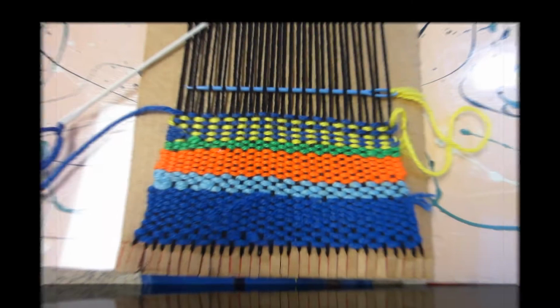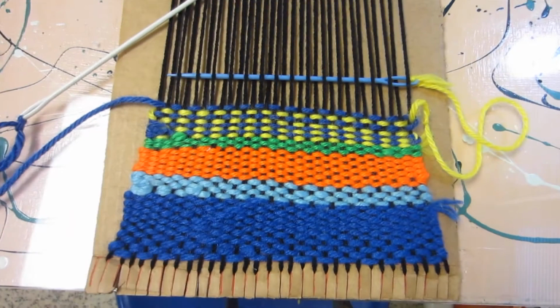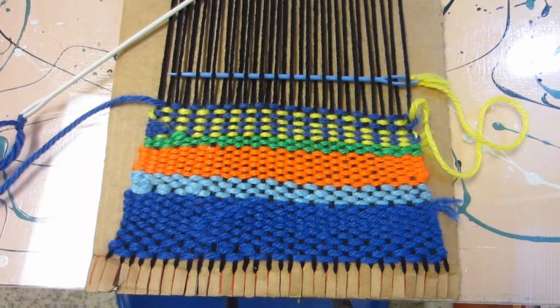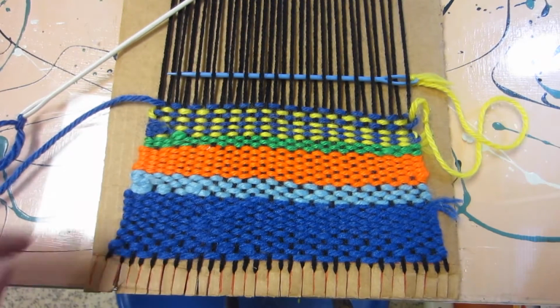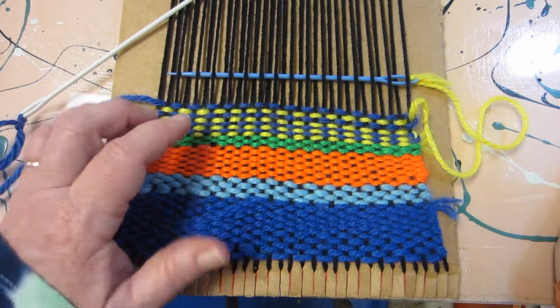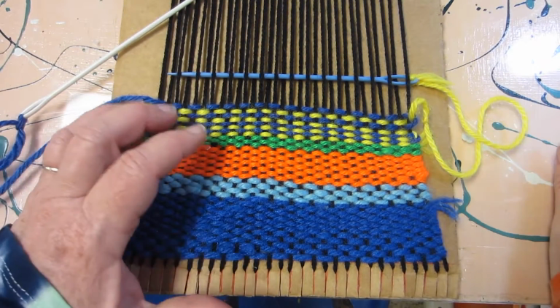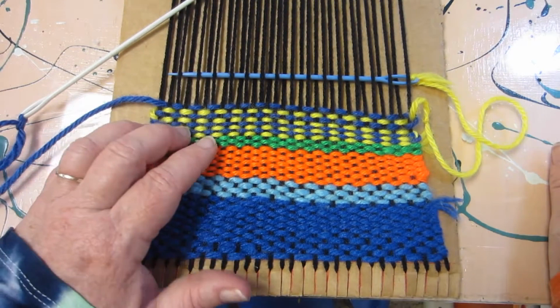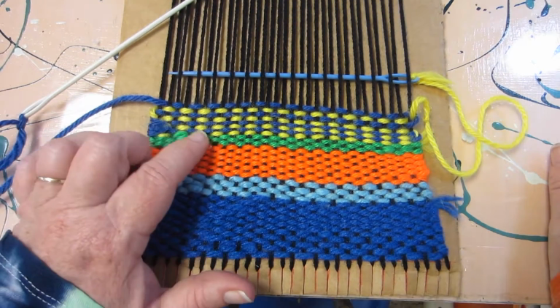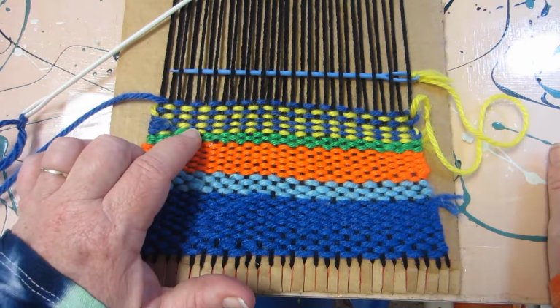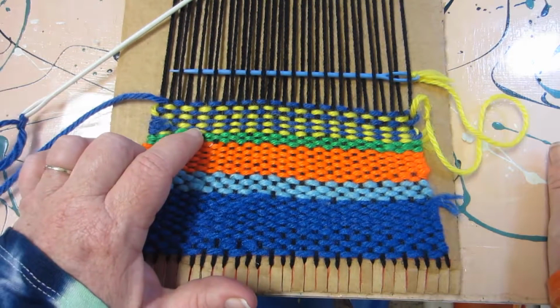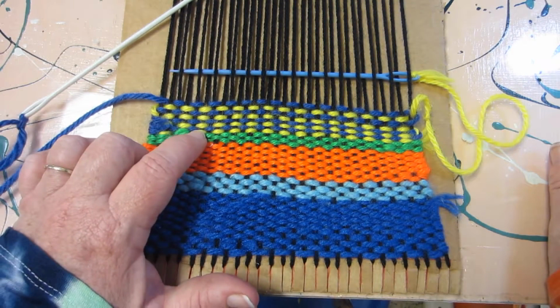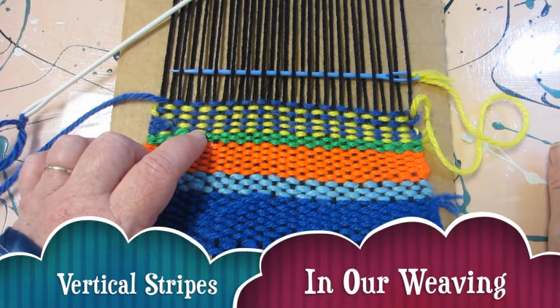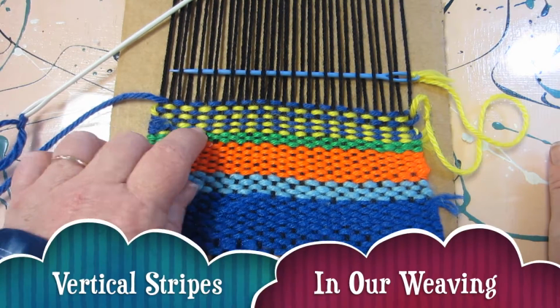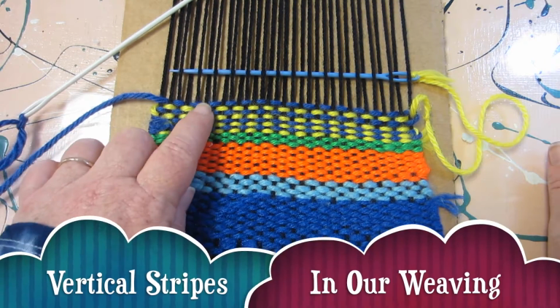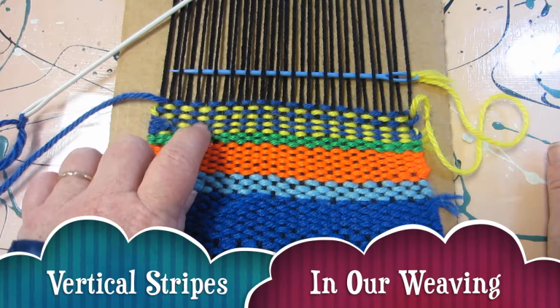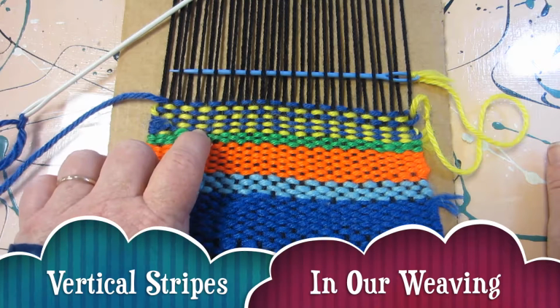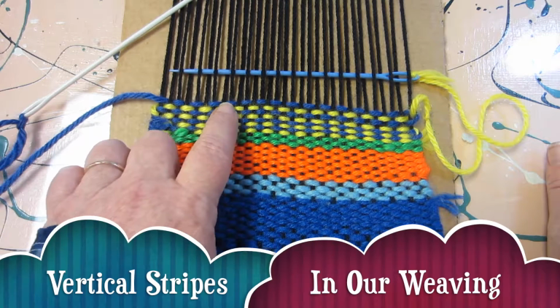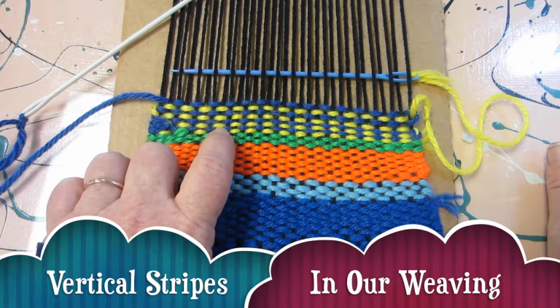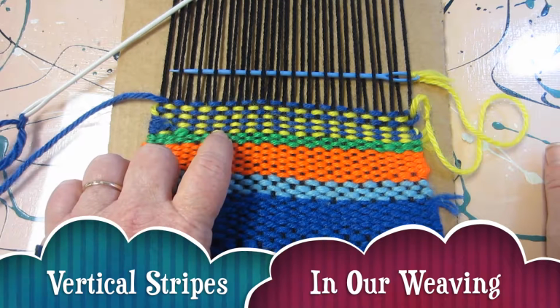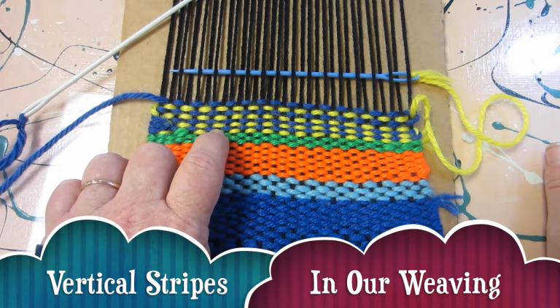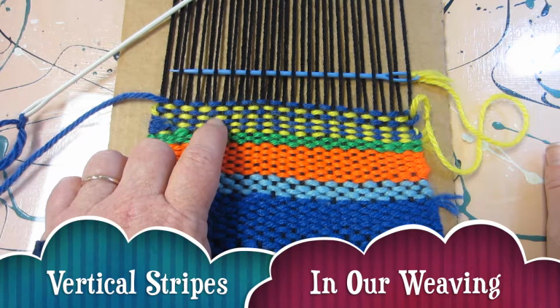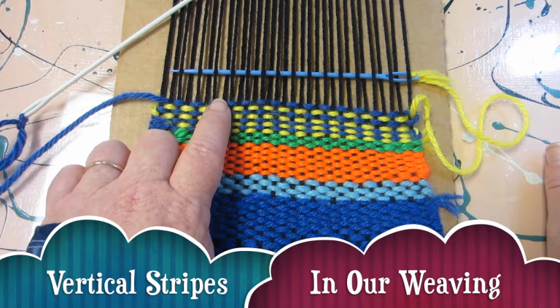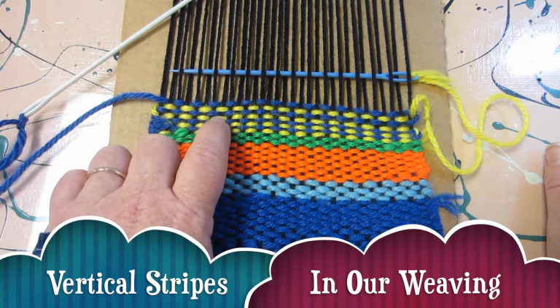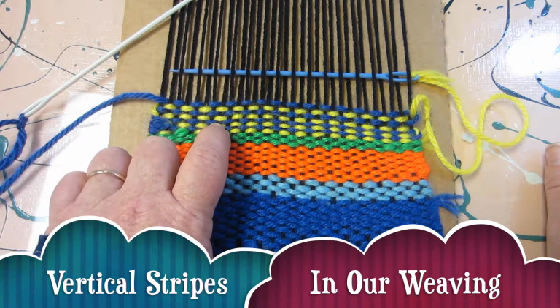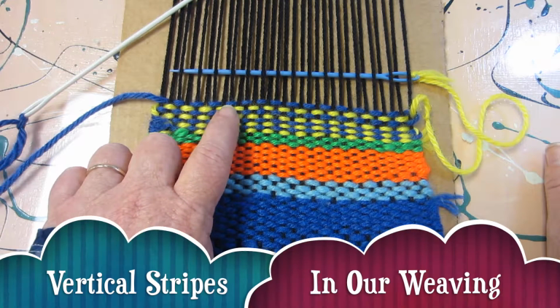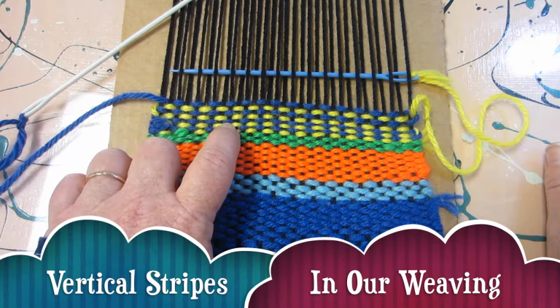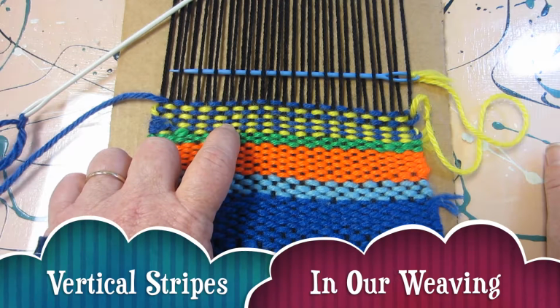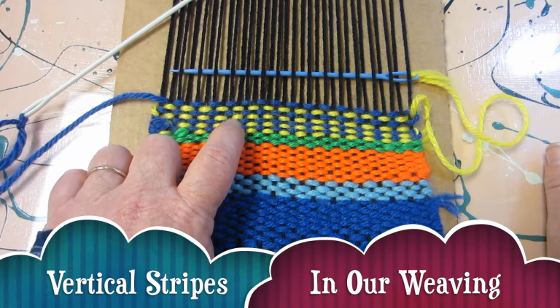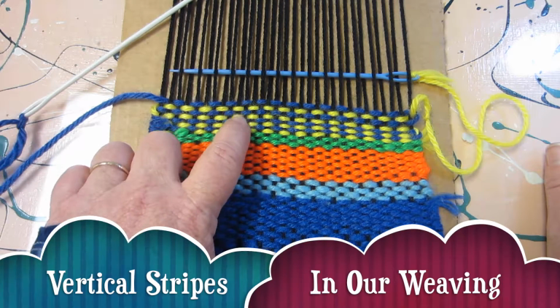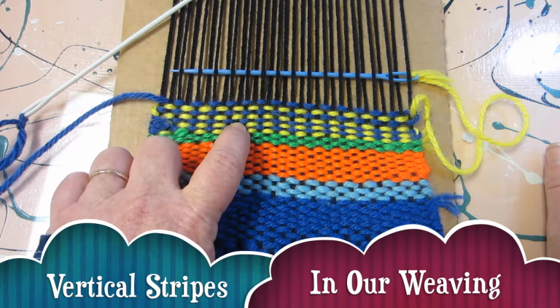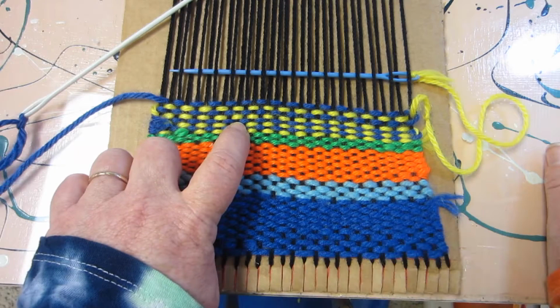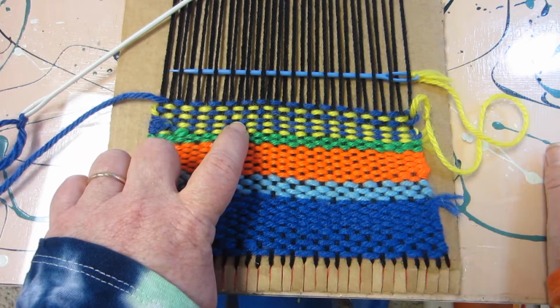Today boys and girls we're going to be looking at how to make vertical stripes in our weaving. You can see I have a yellow stripe, a blue stripe, a yellow stripe, a blue stripe.